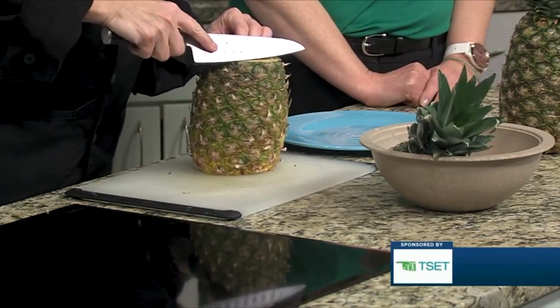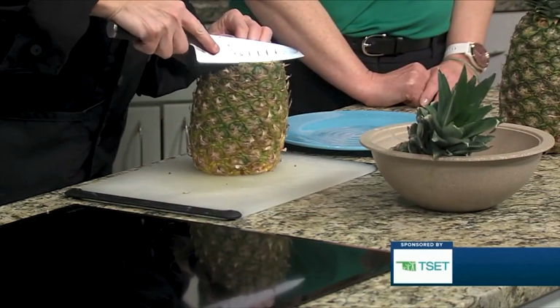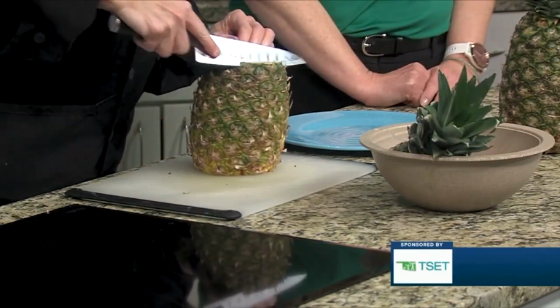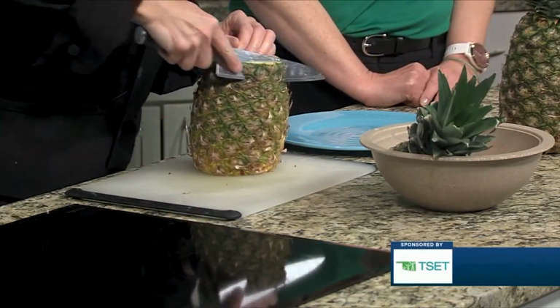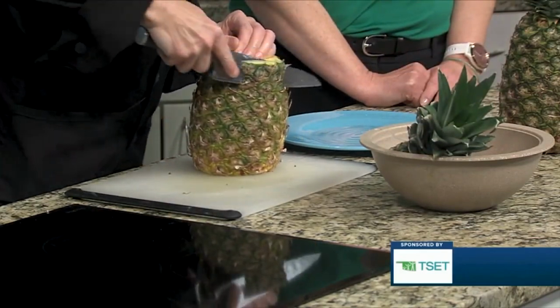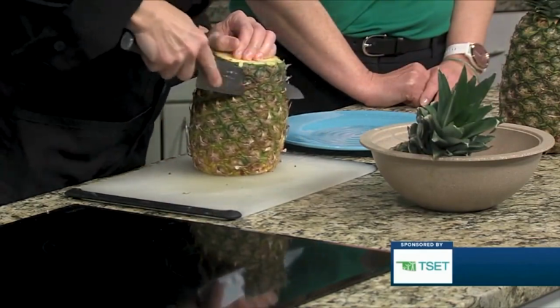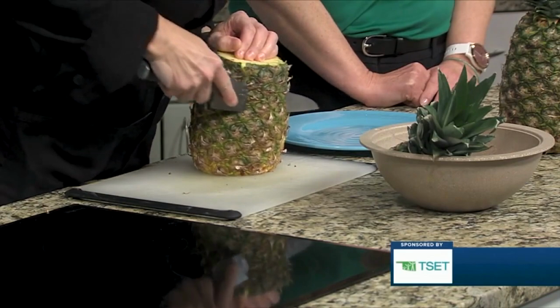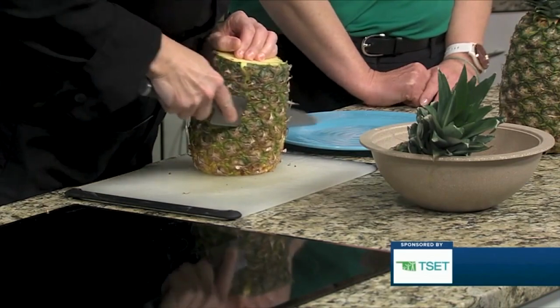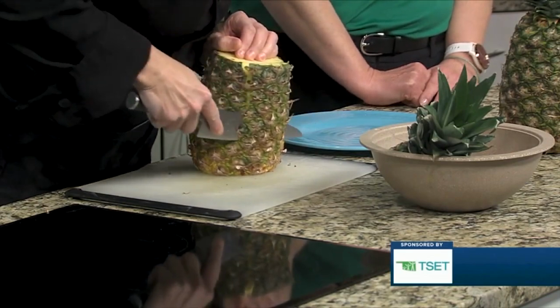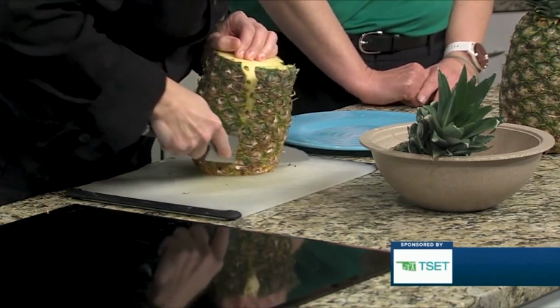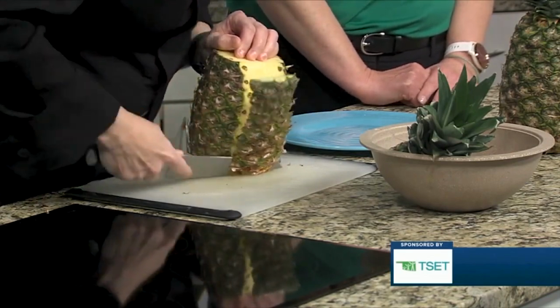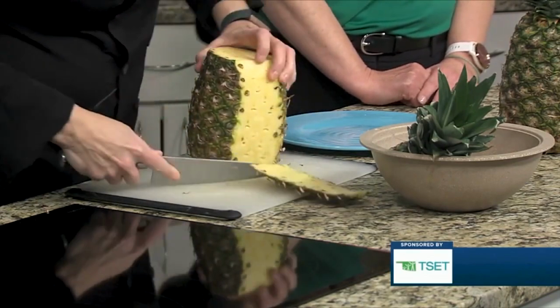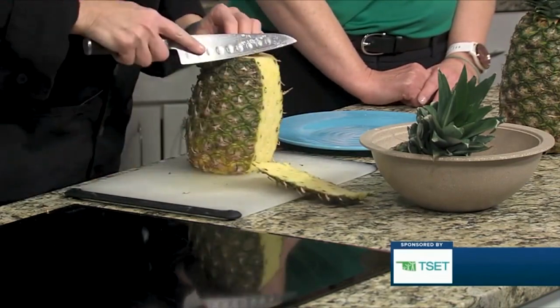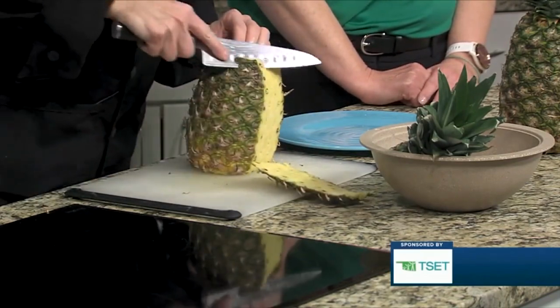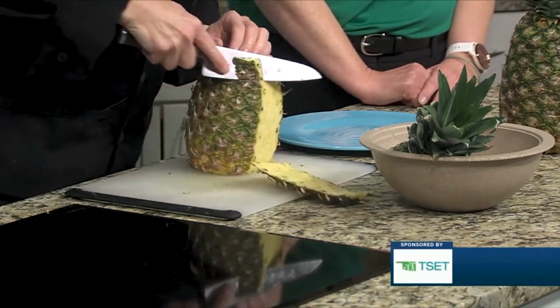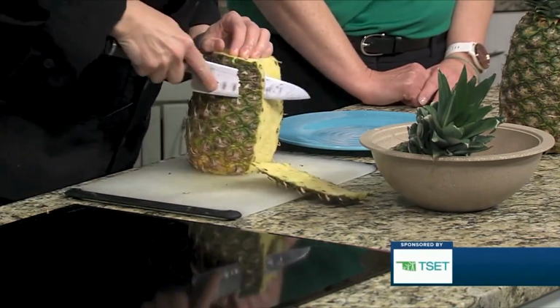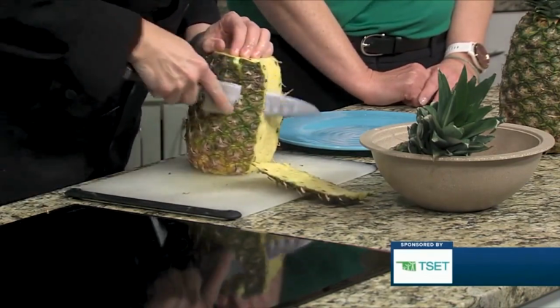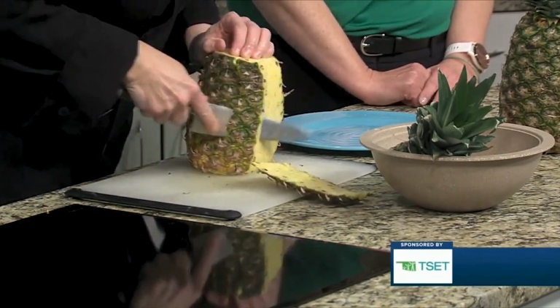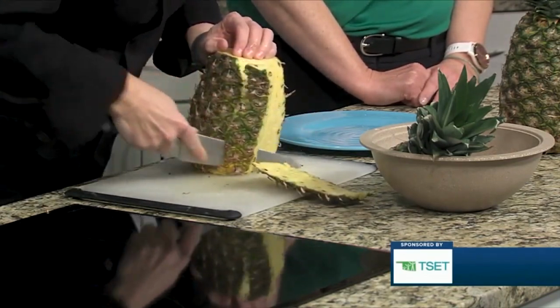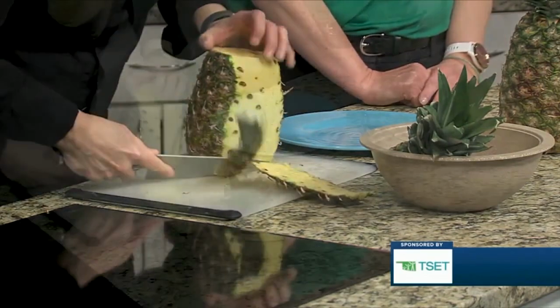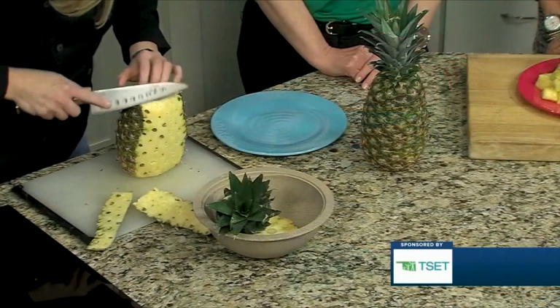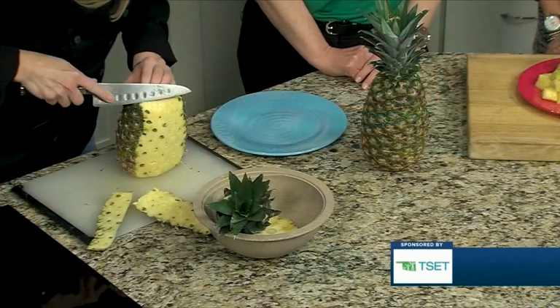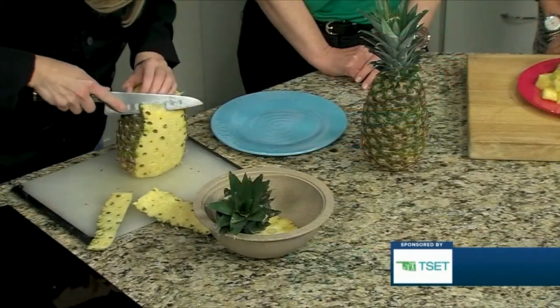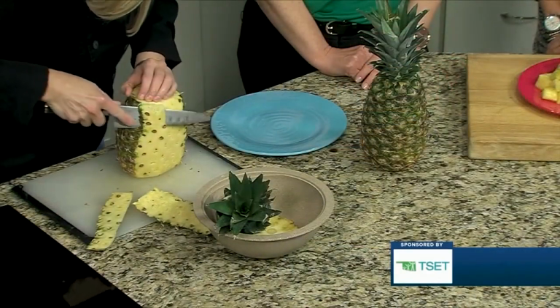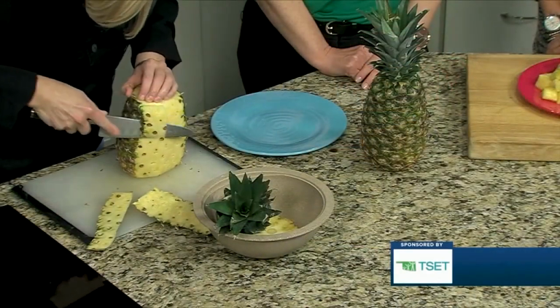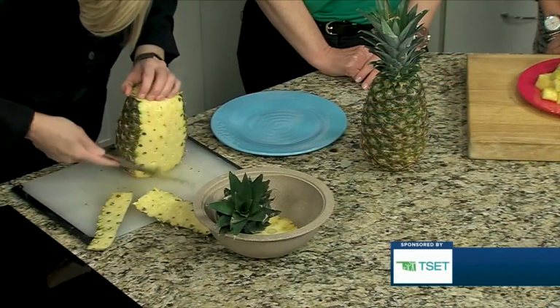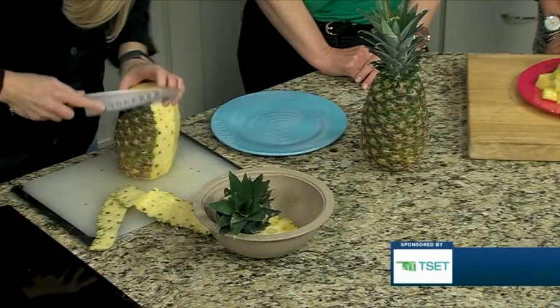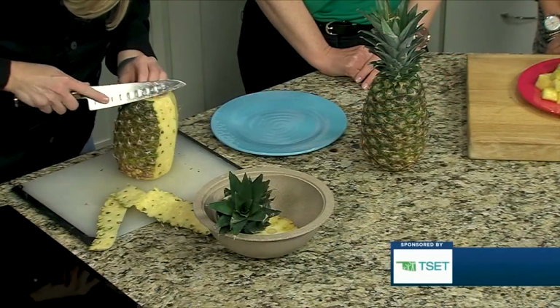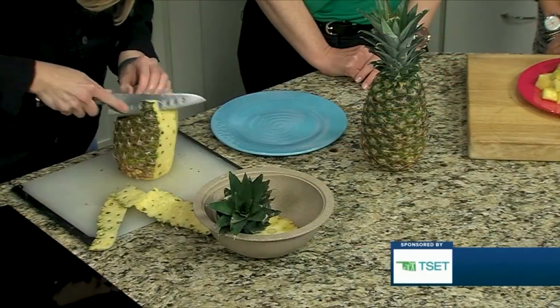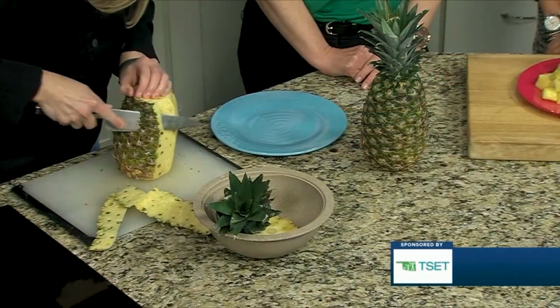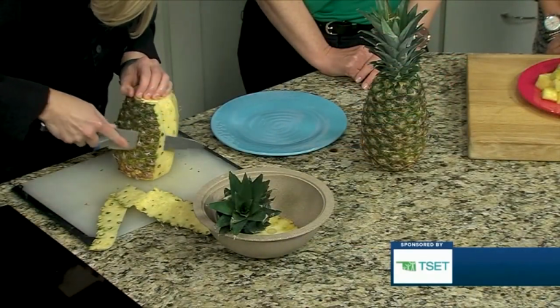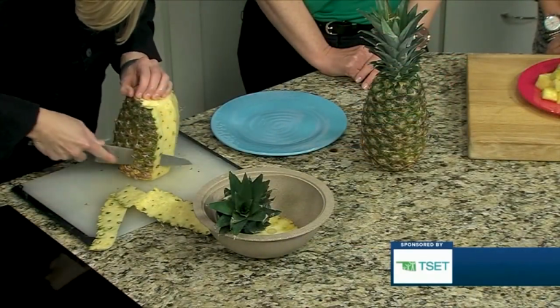Then you're going to peel off that outer layer all the way around. This pineapple is maybe not quite there yet — try to get most of the little brown specks off.